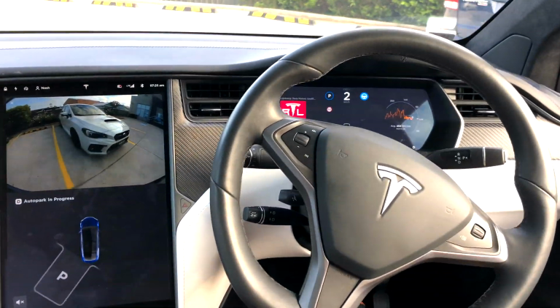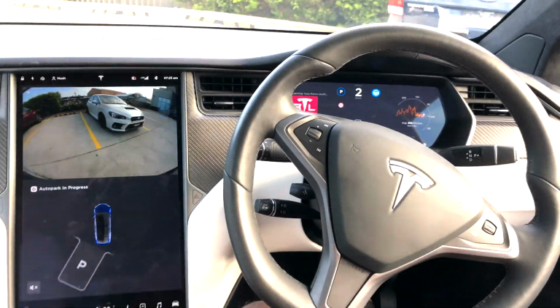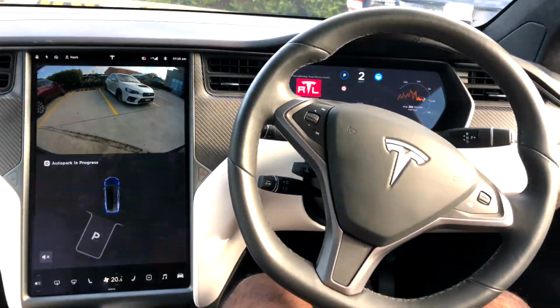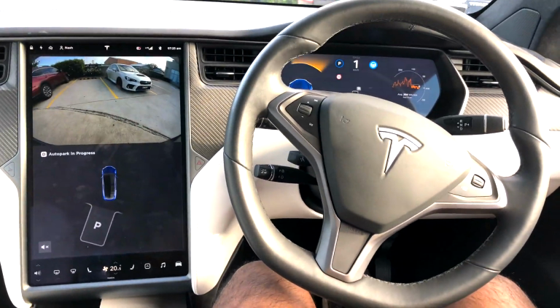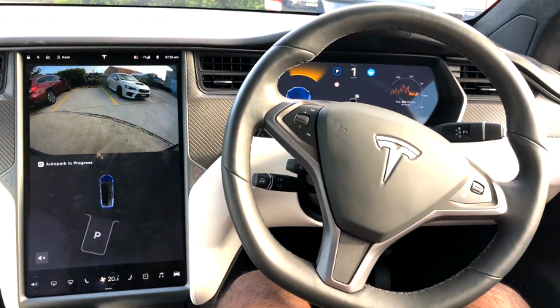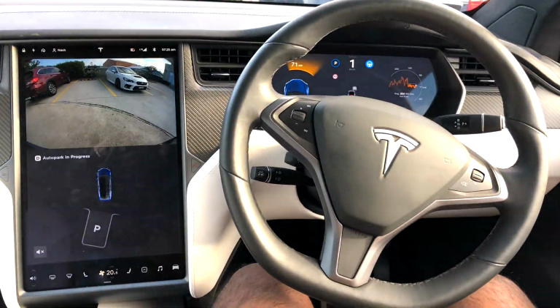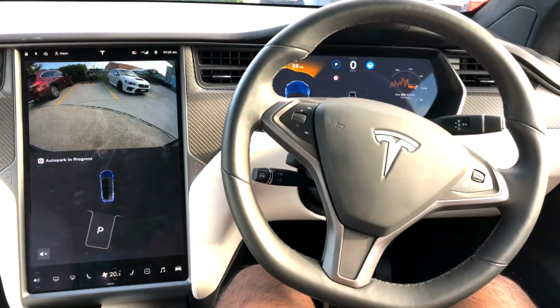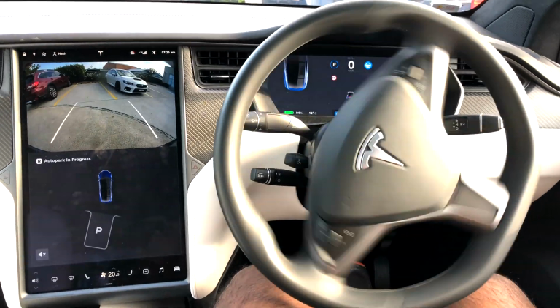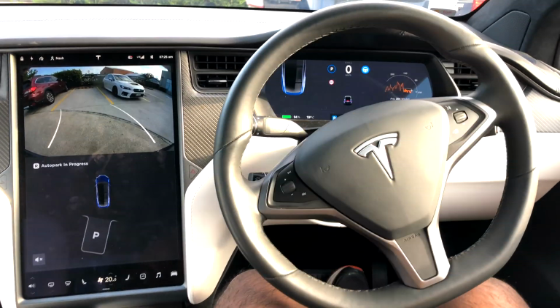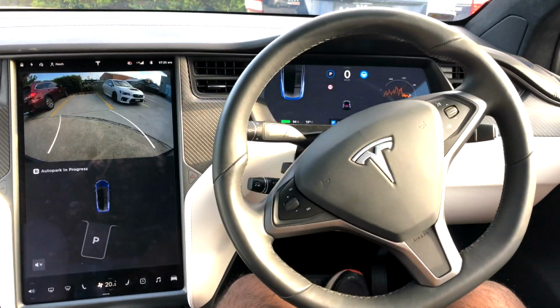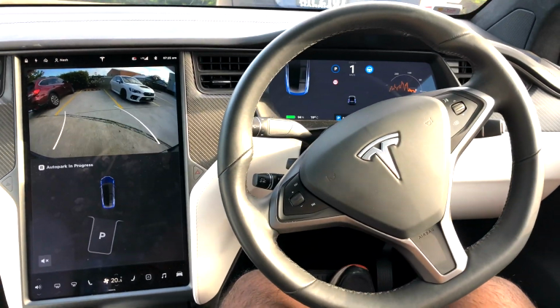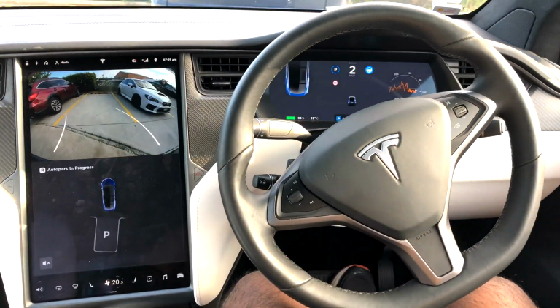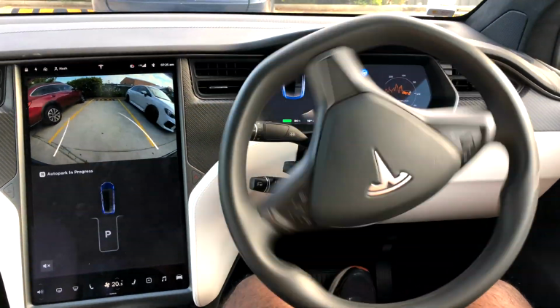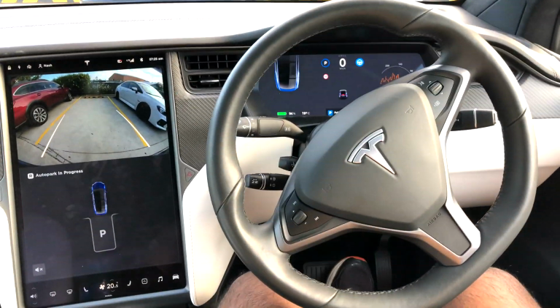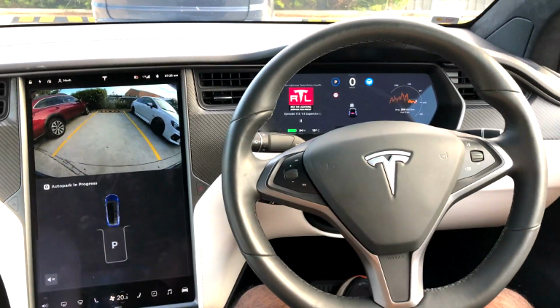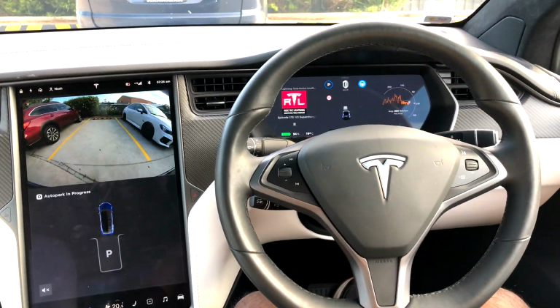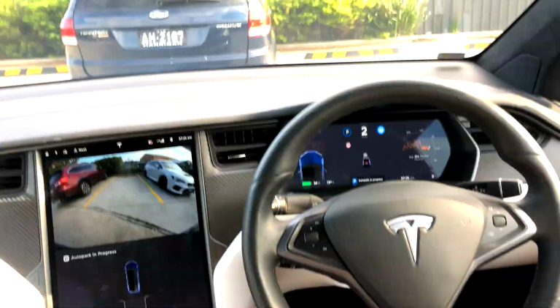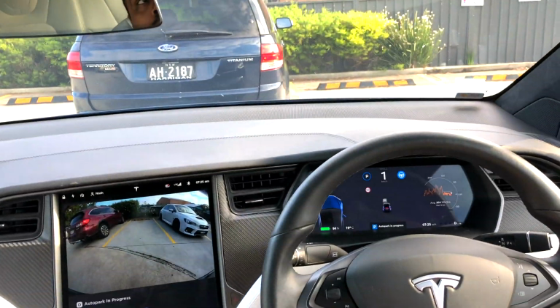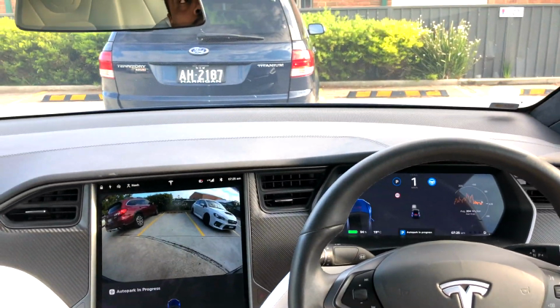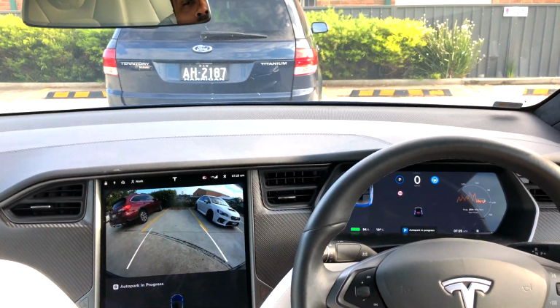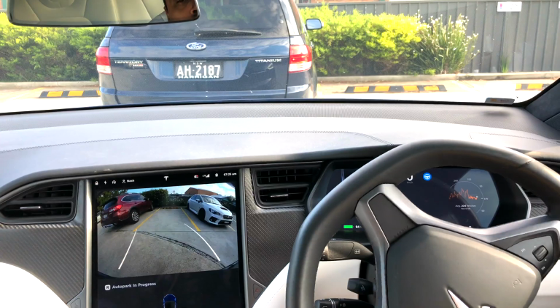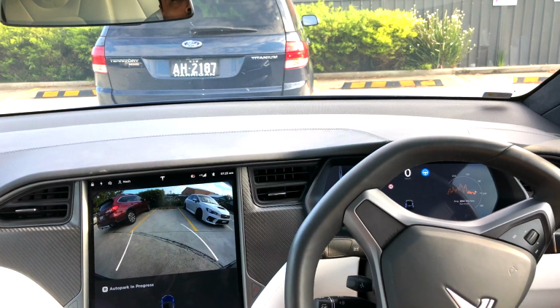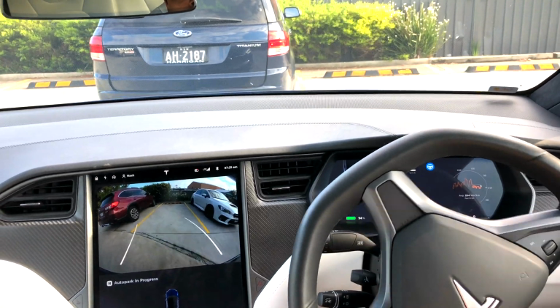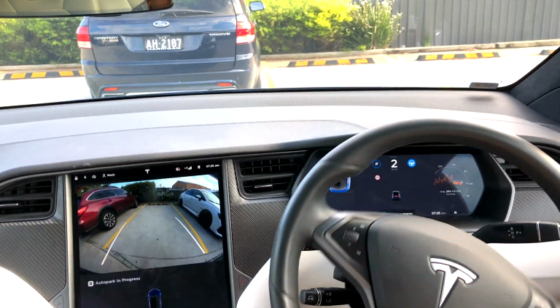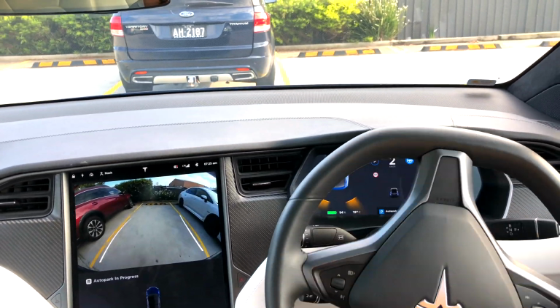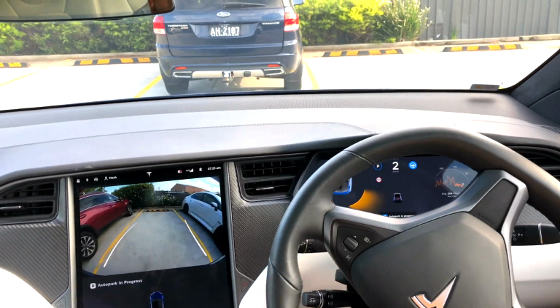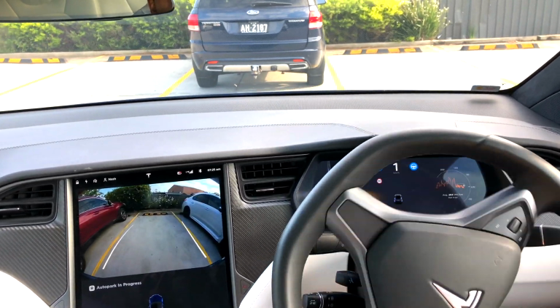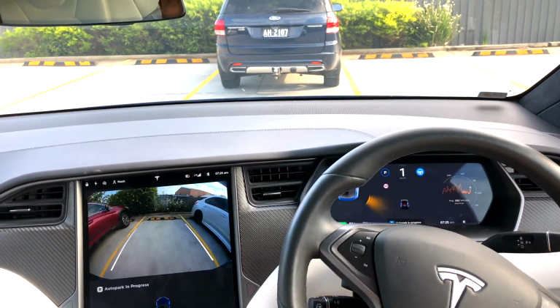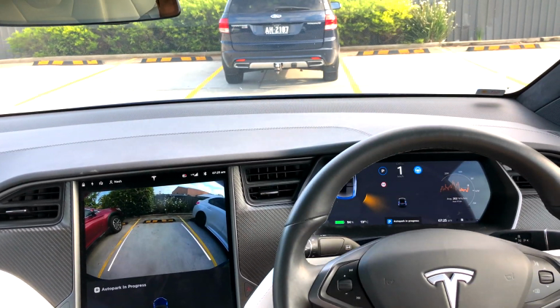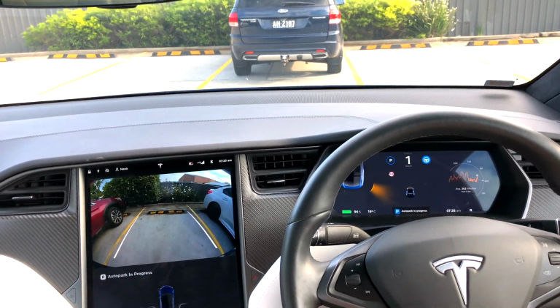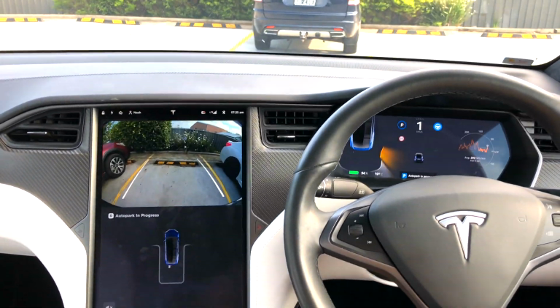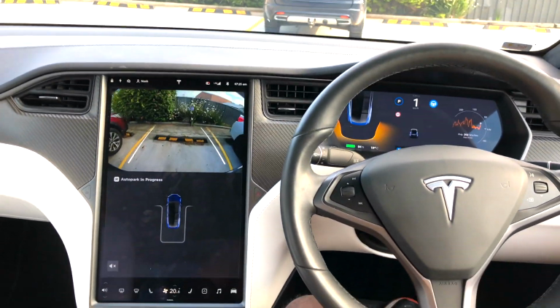Also, if there are no cars on either side of a marked lane, Auto Park will not be able to recognize that spot at all. However, if you have issues with parallel parking, it works like a breeze.